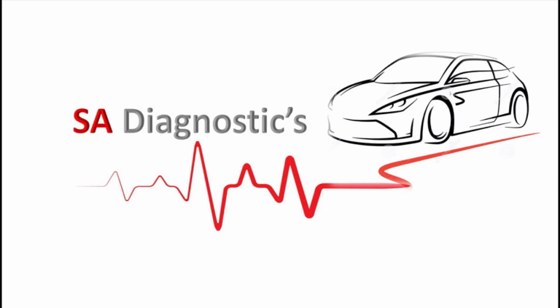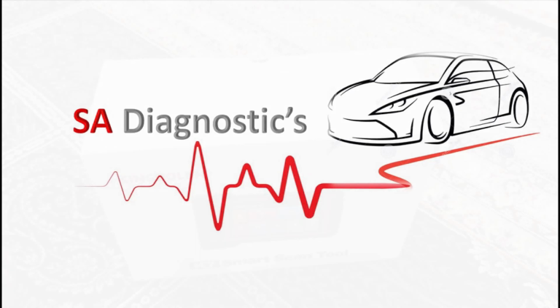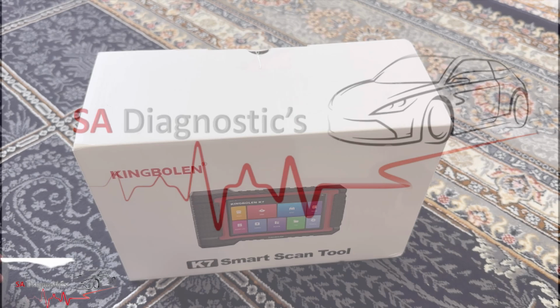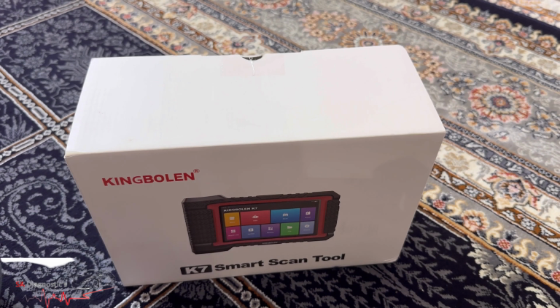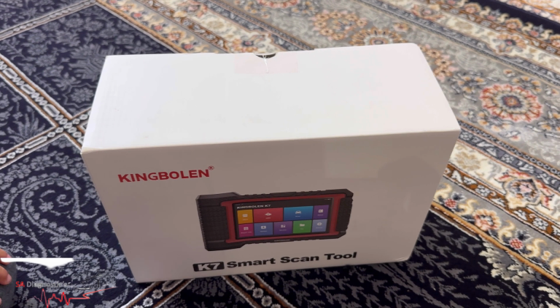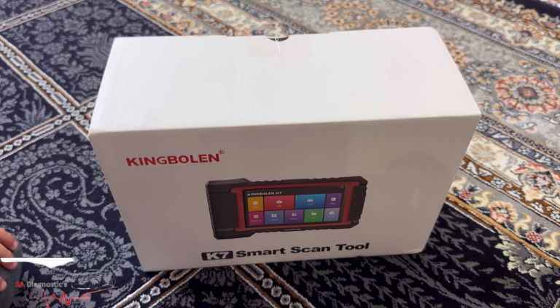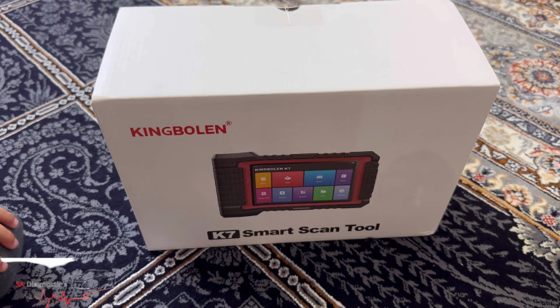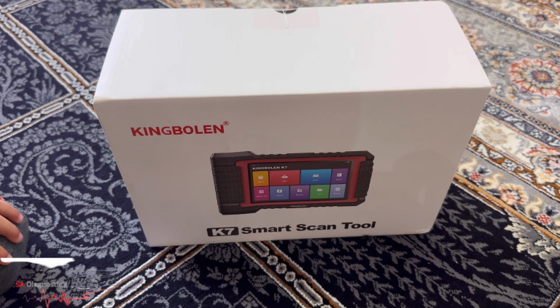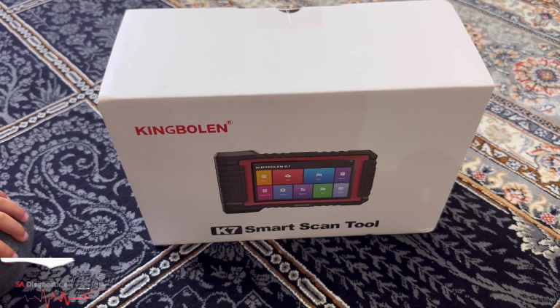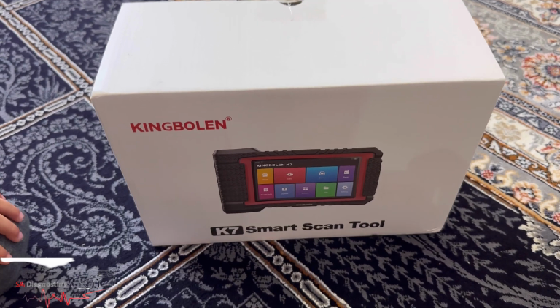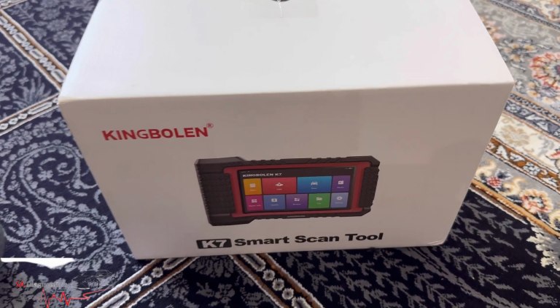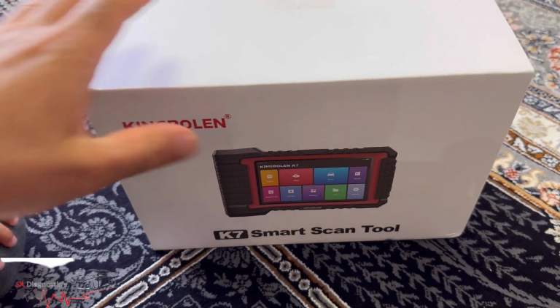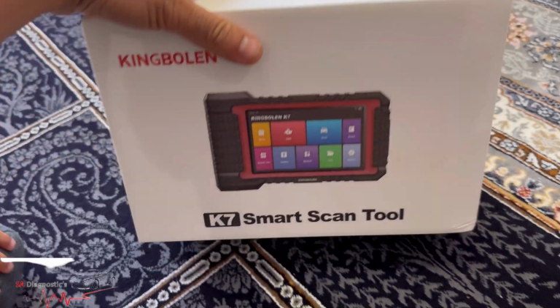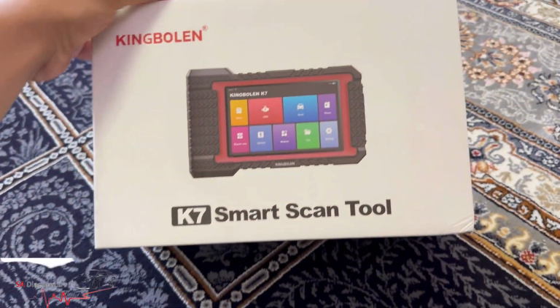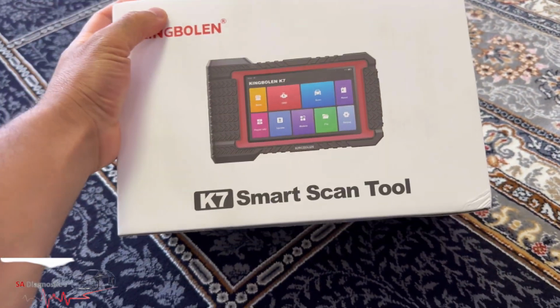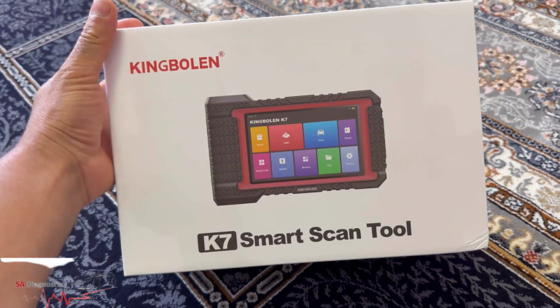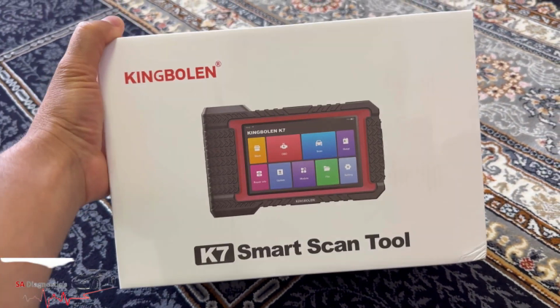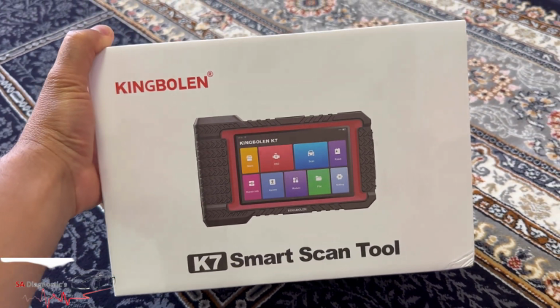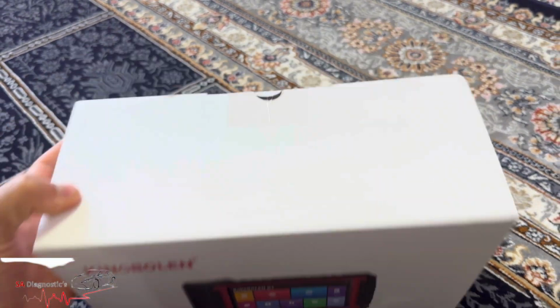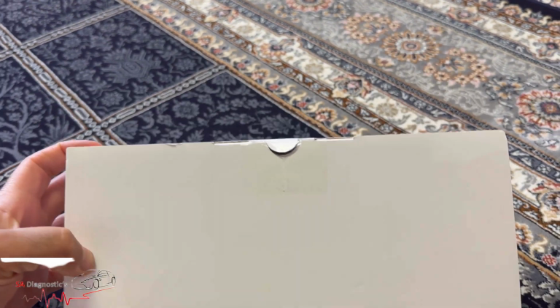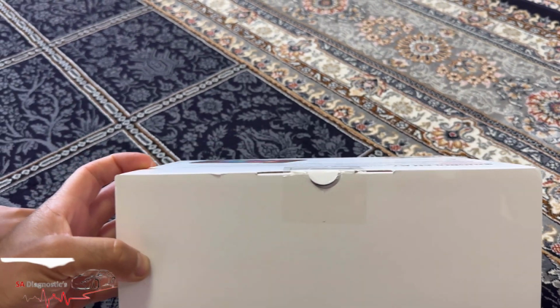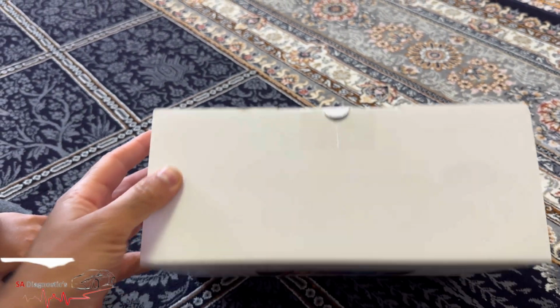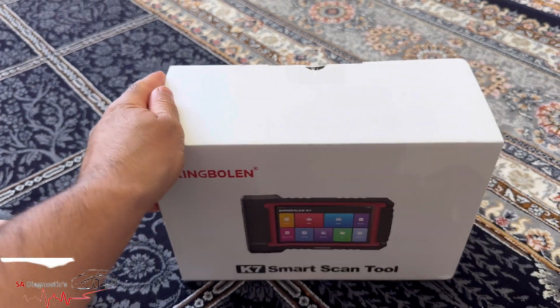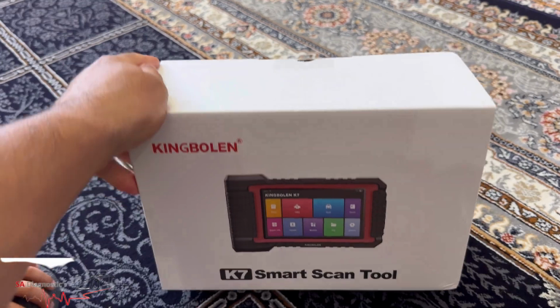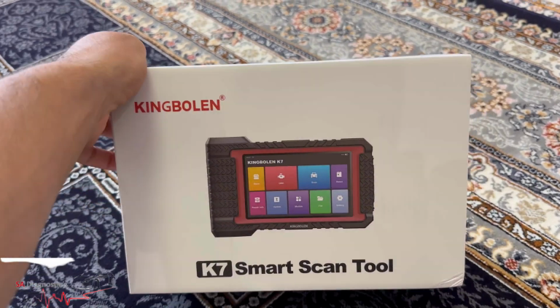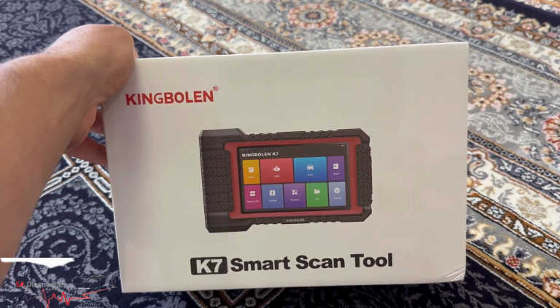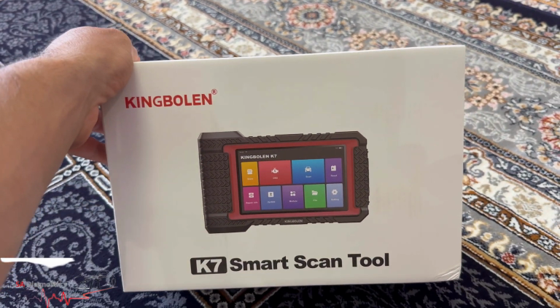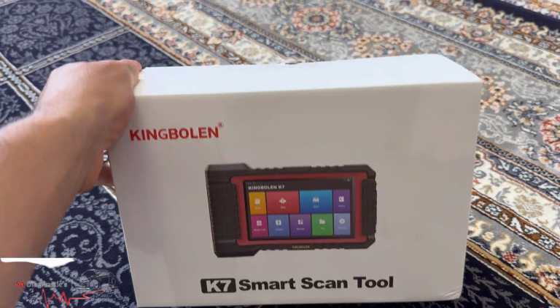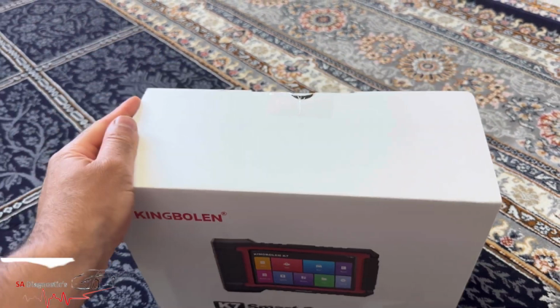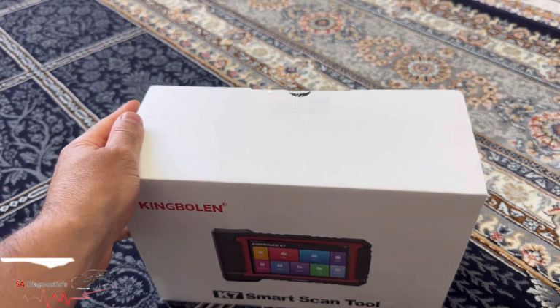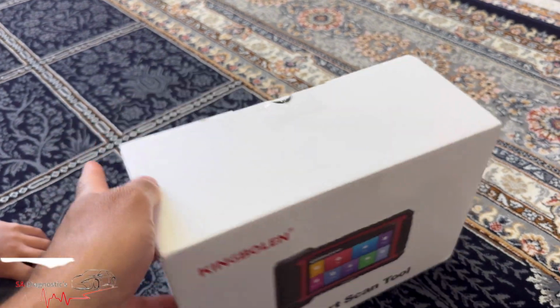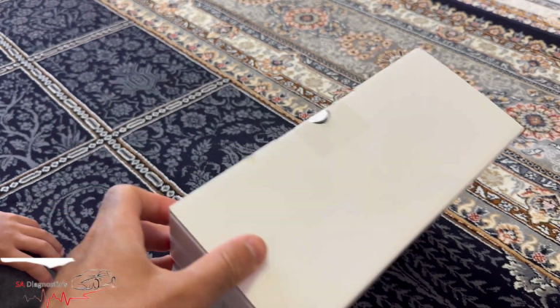Welcome back to another video. In this video I'm going to go through the King Bowlin K7 — this is the diagnostic tool. It does come with three years of free updates, and I'm going to go through it in depth.